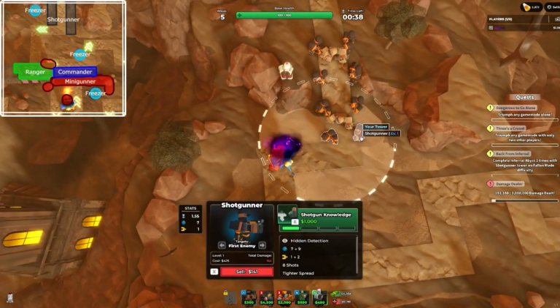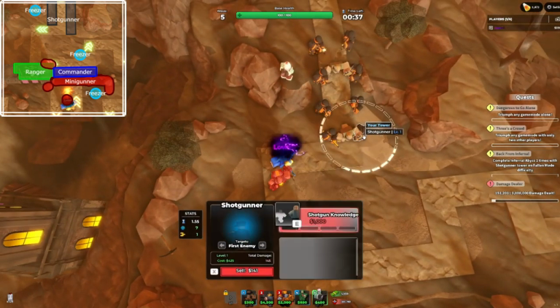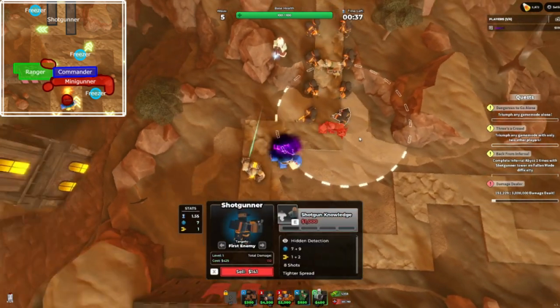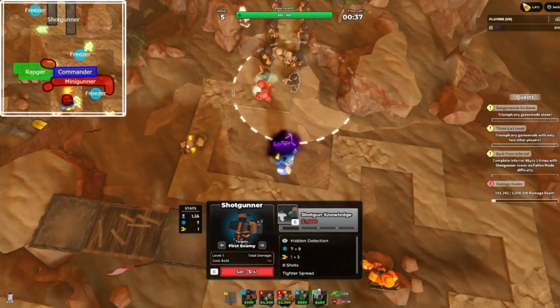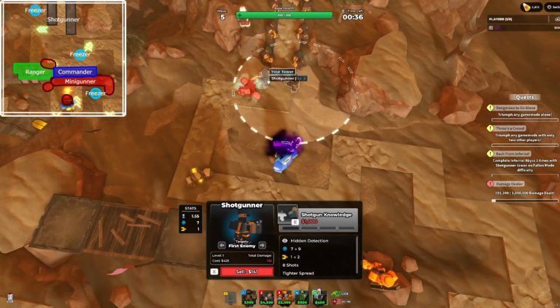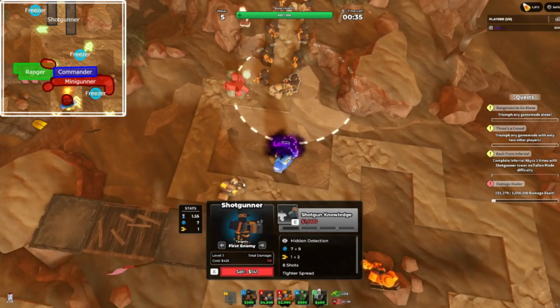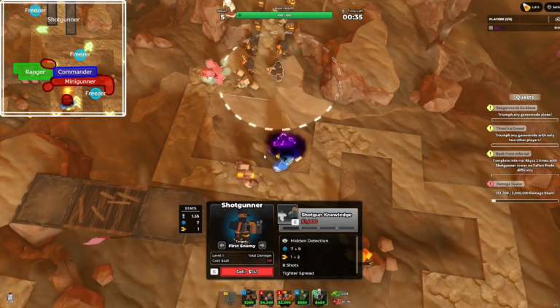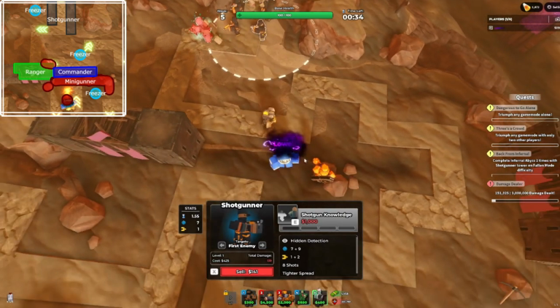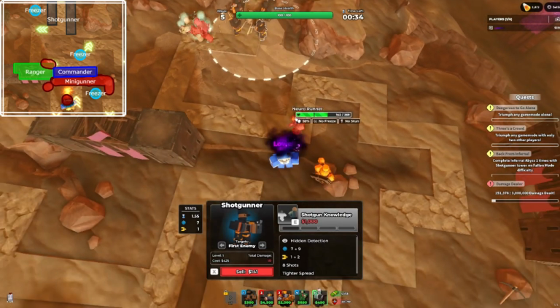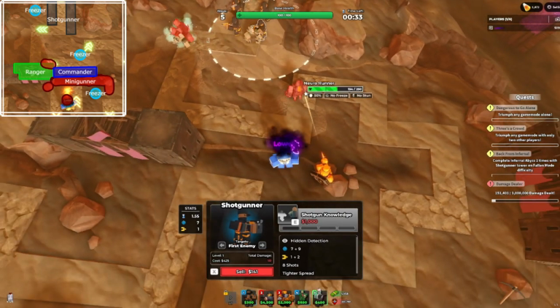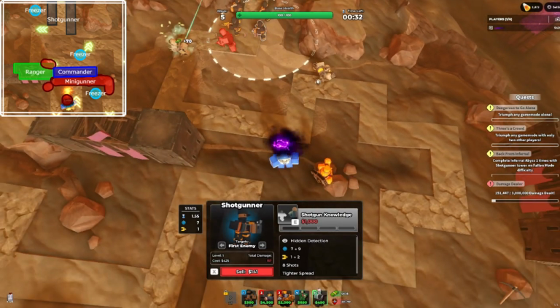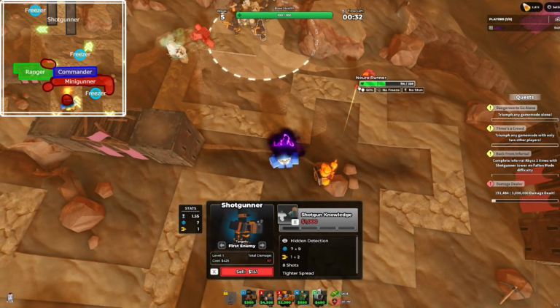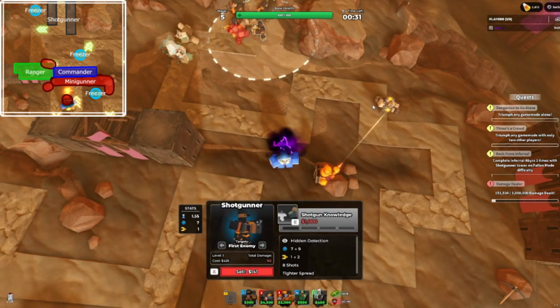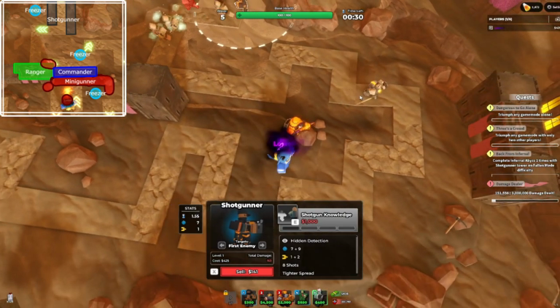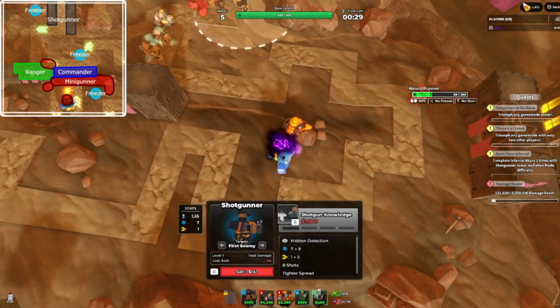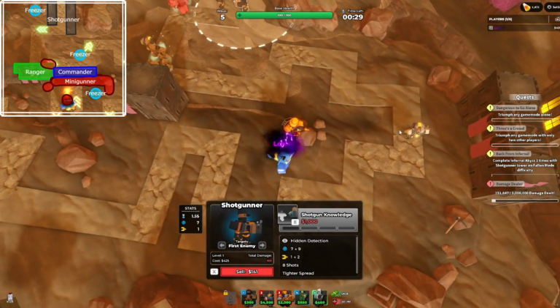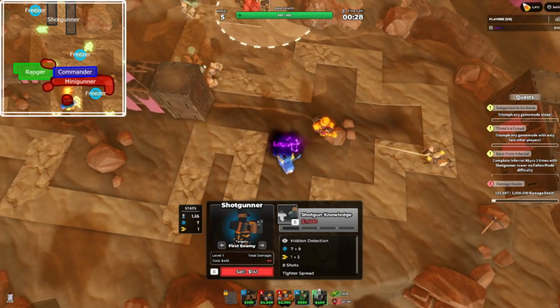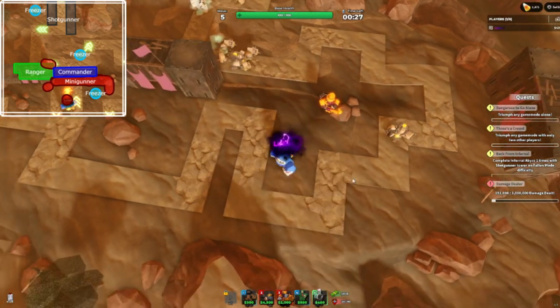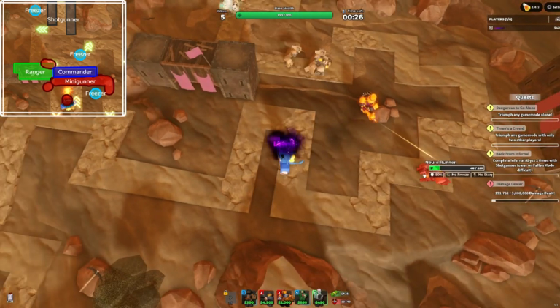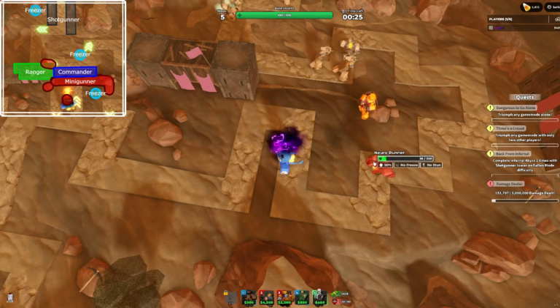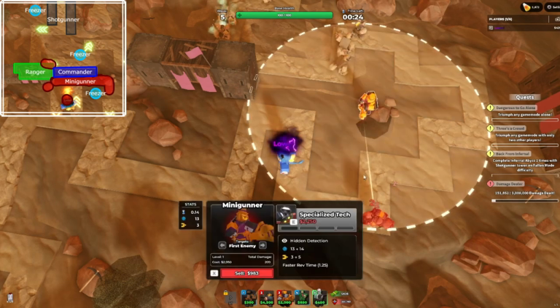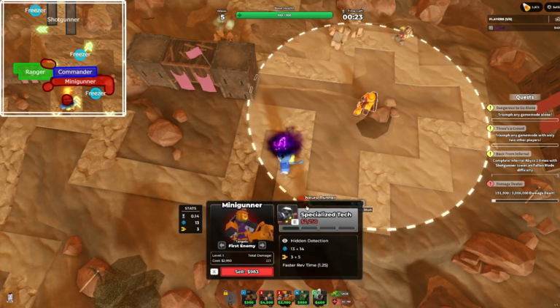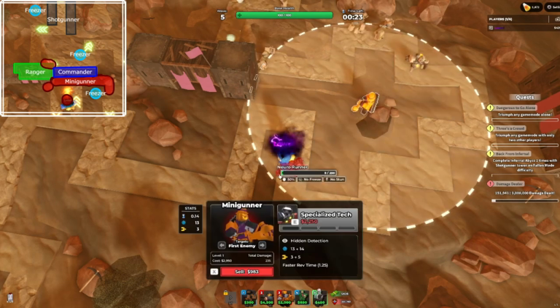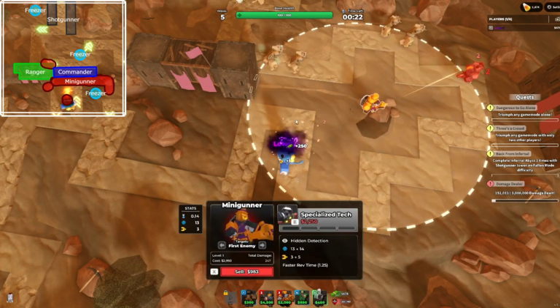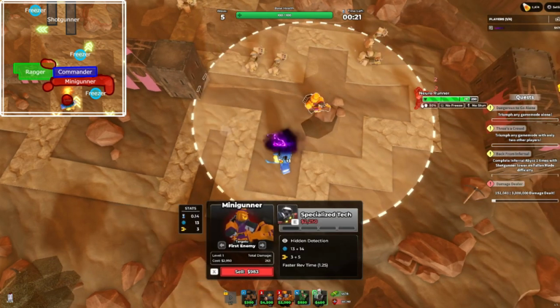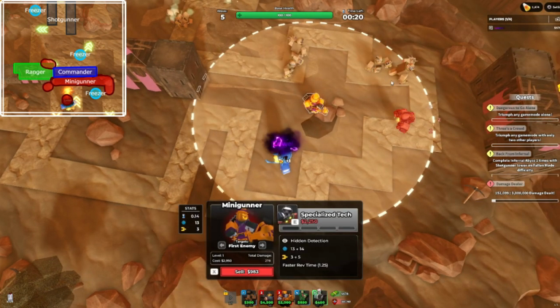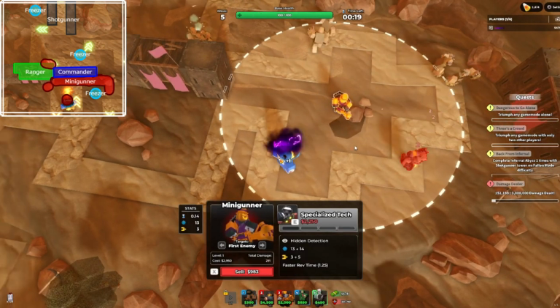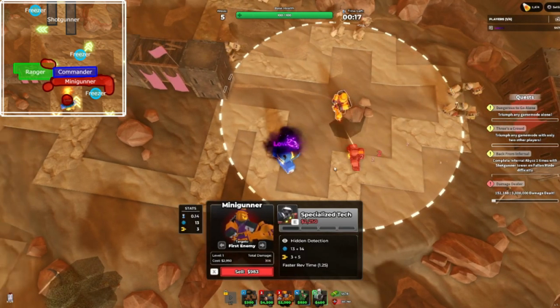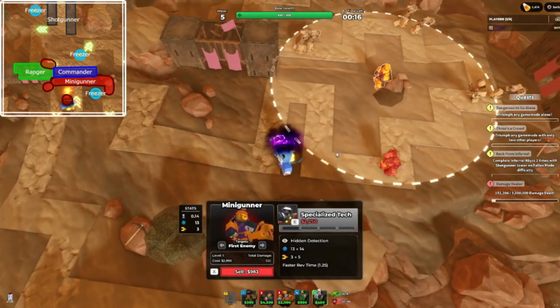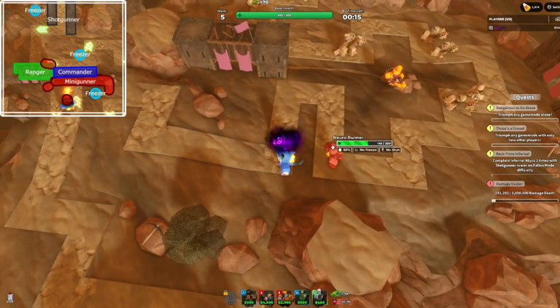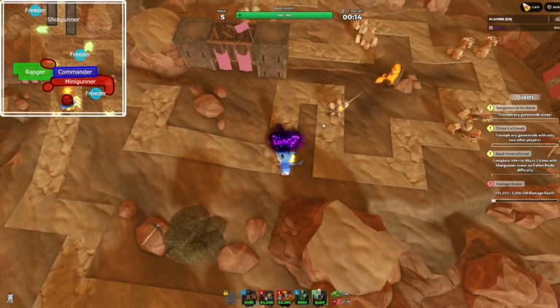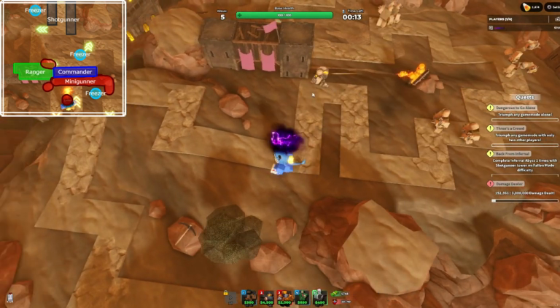Next, you're going to upgrade one shotgunner to level one, and then prepare for a leak. These runners are really hard to kill, so you're going to want to put a few shotgunners in the back — all the ones you have left — to make it so that you don't die.